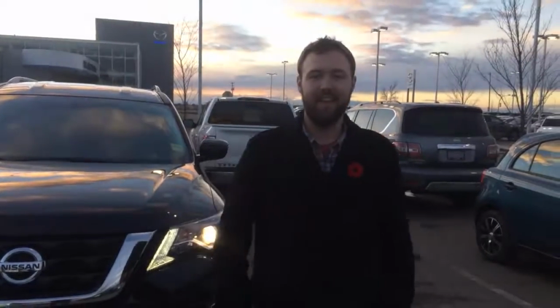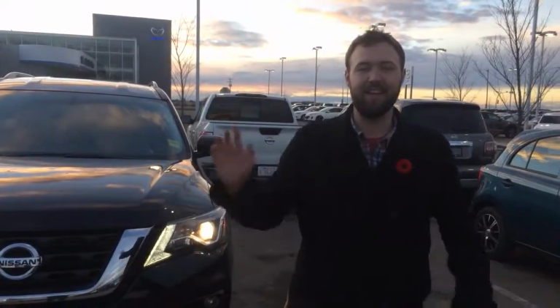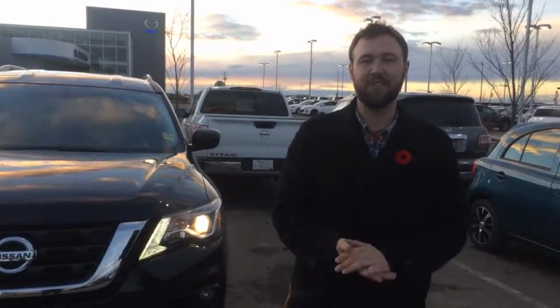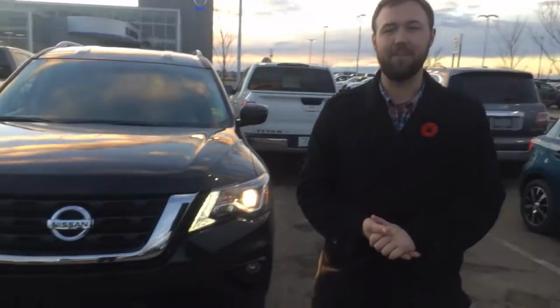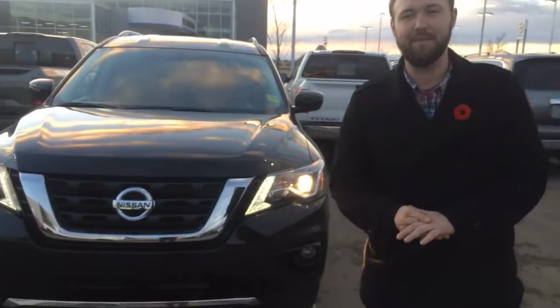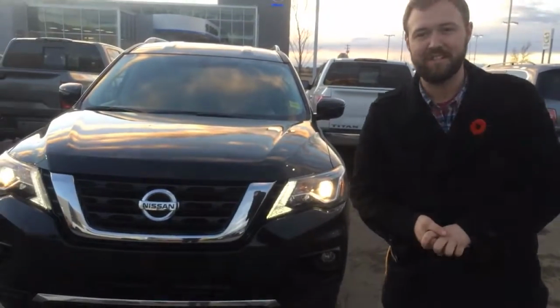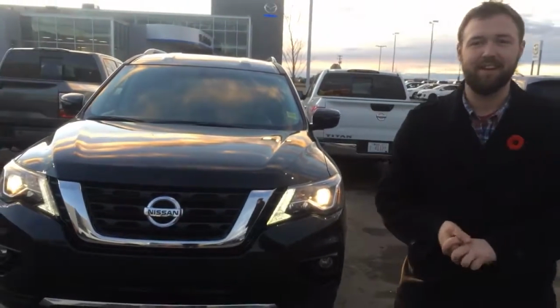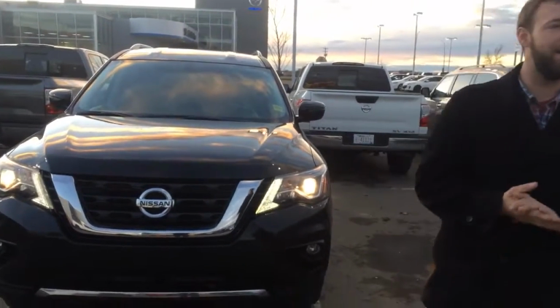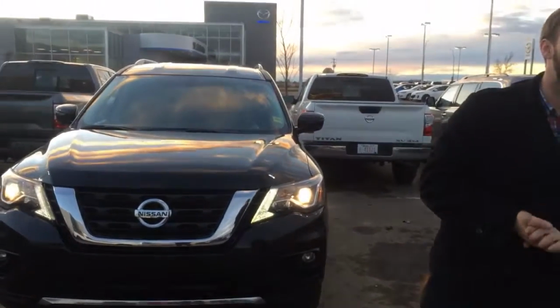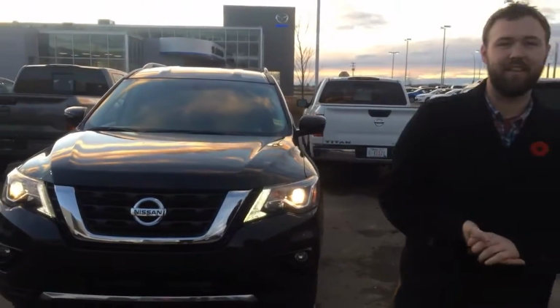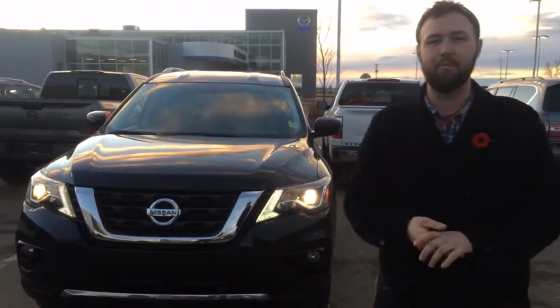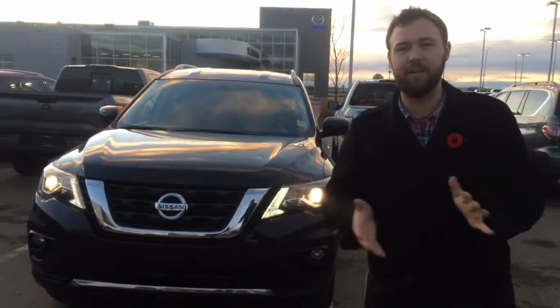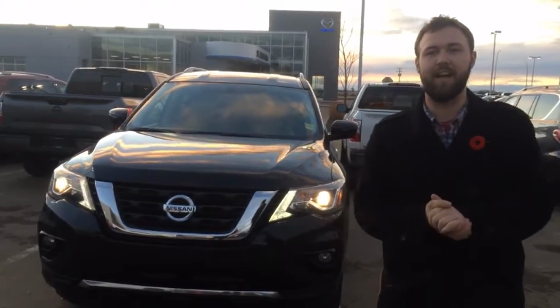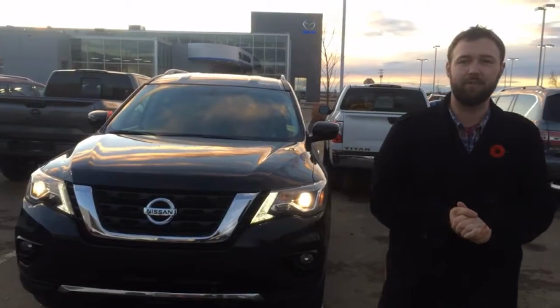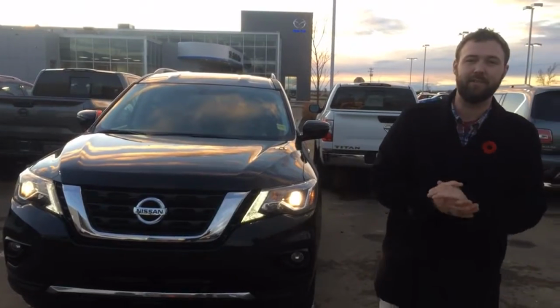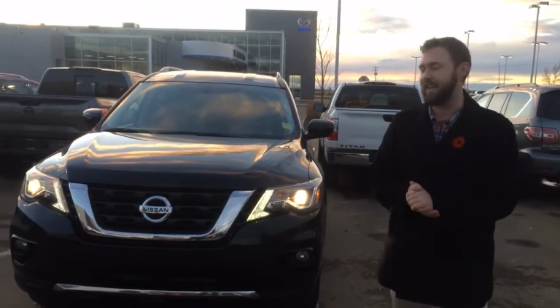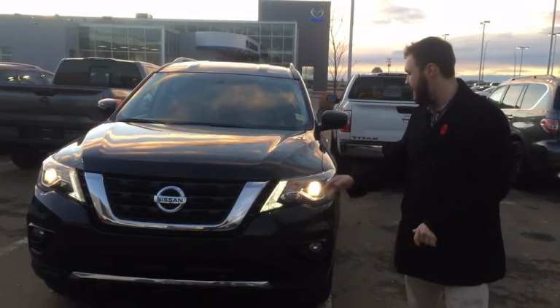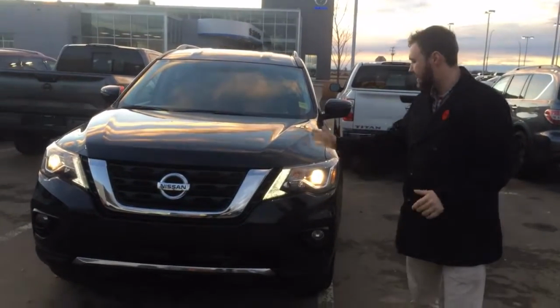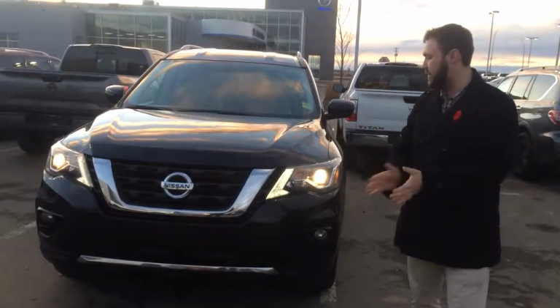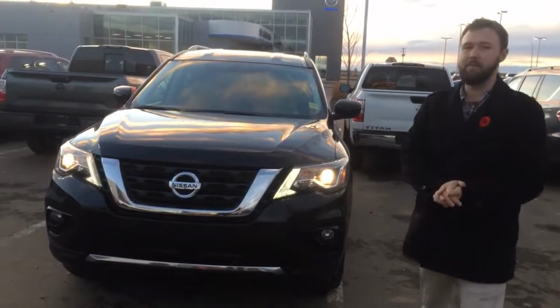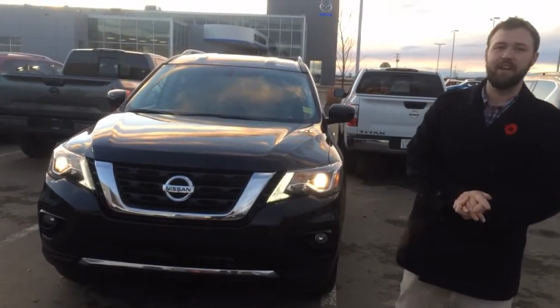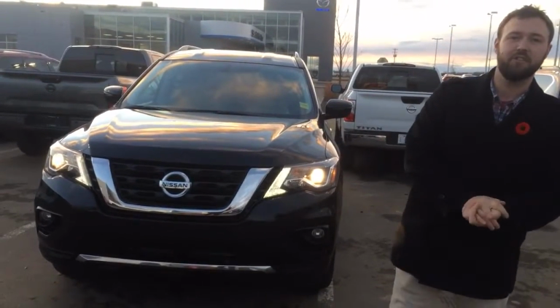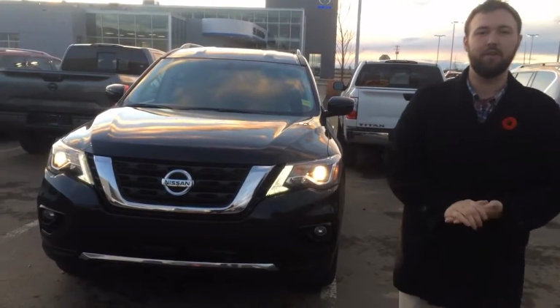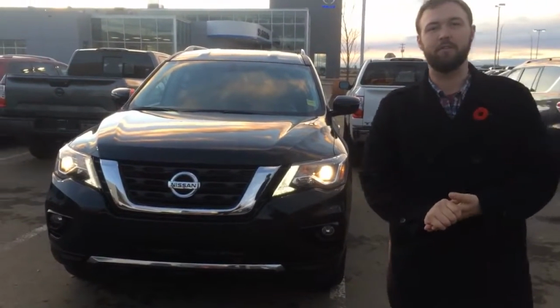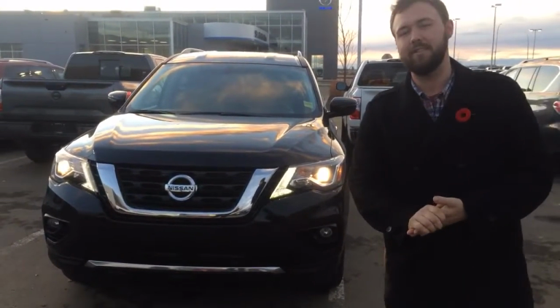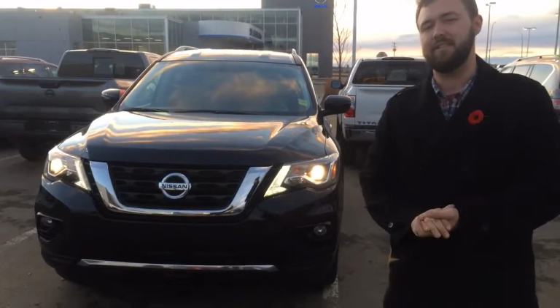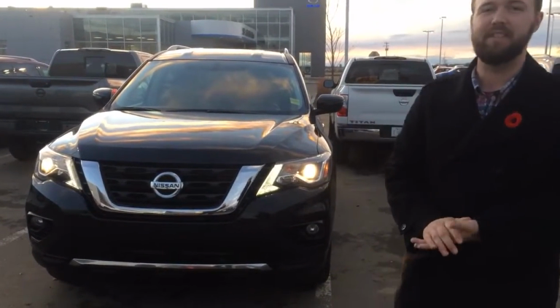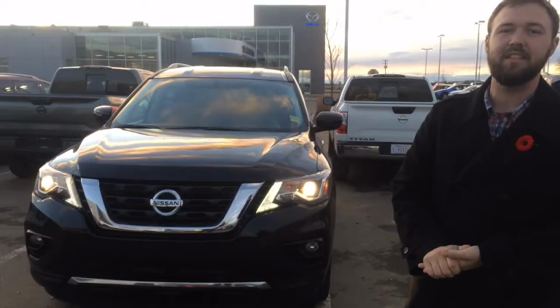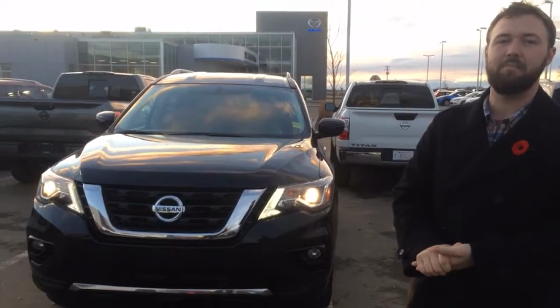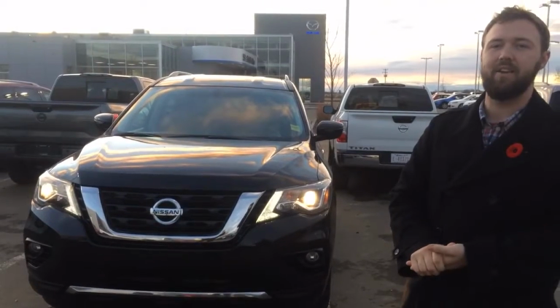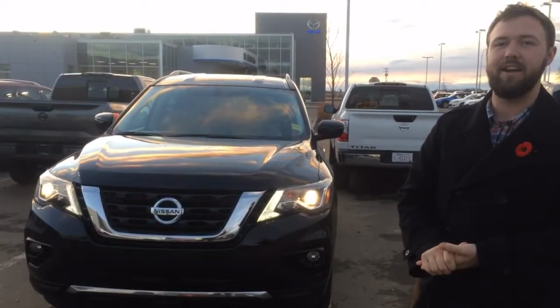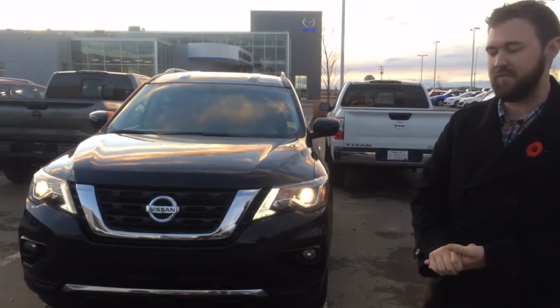Hey, good evening Chantel. My name is Jesse. I know you're probably thinking I'm a weird looking guy because we've never met yet. I just wanted to come outside and show you your 2017 Nissan Pathfinder SV.